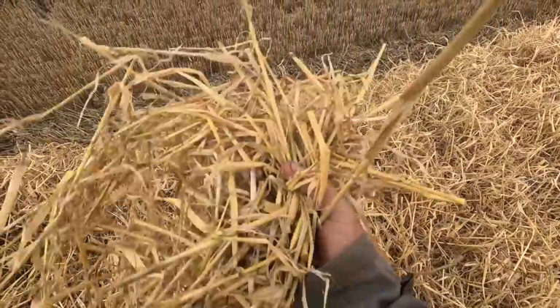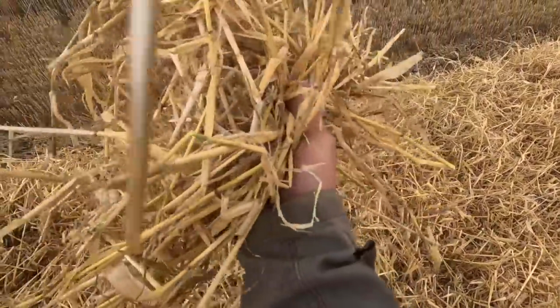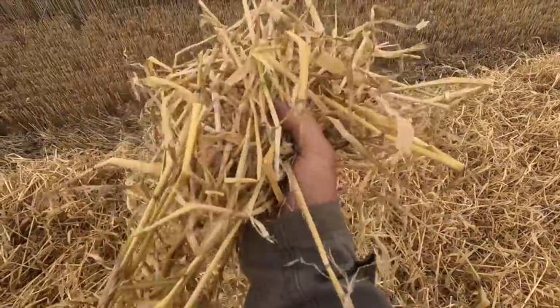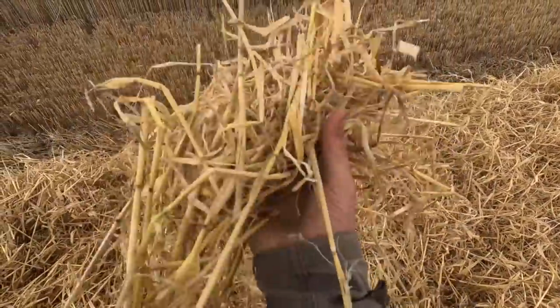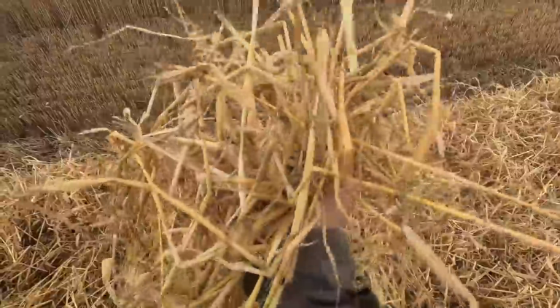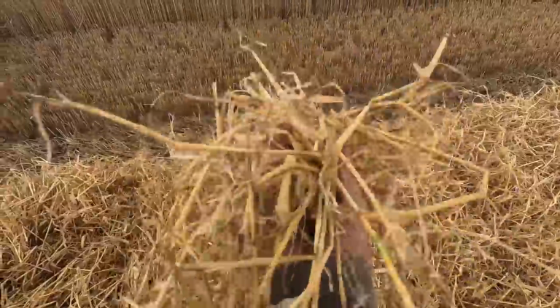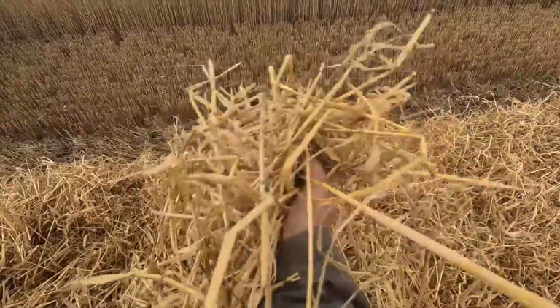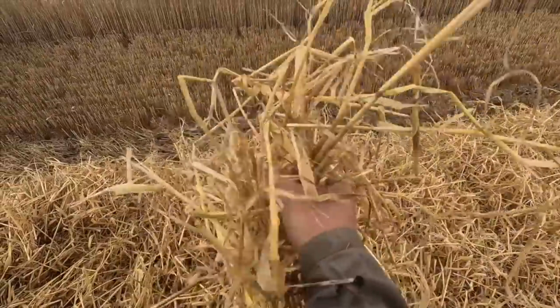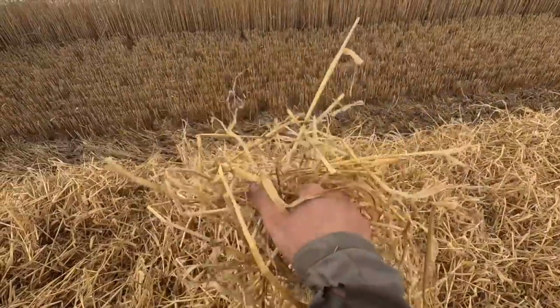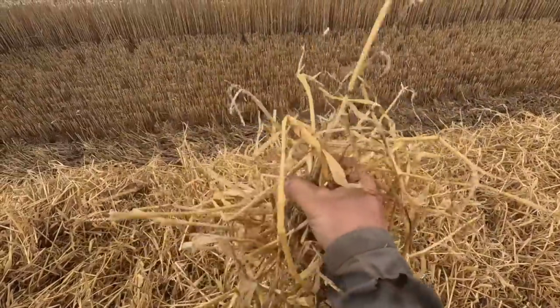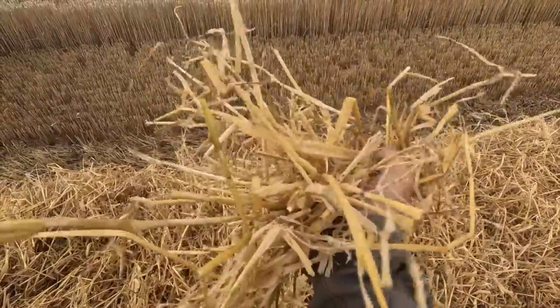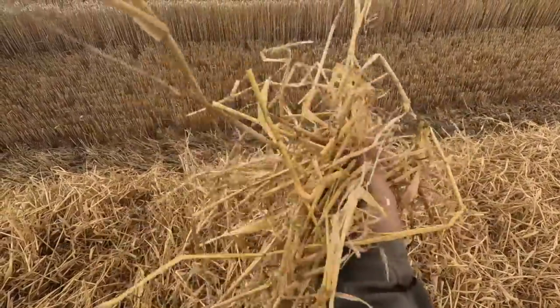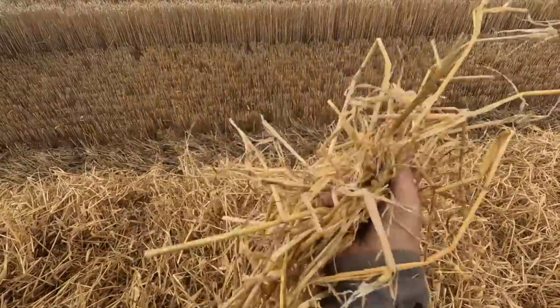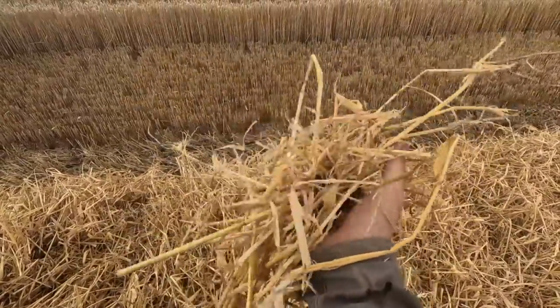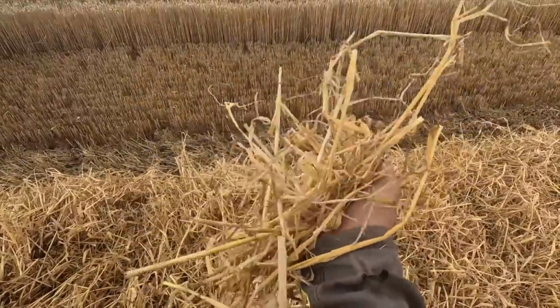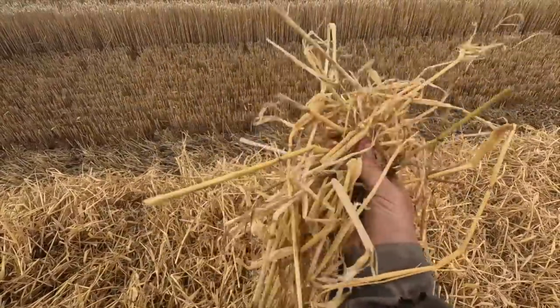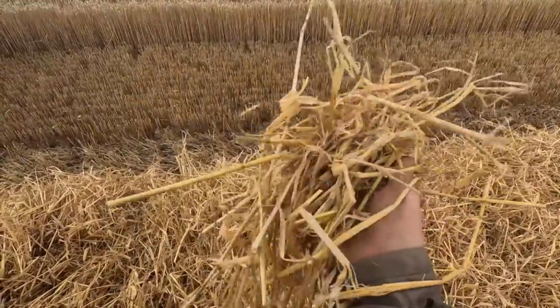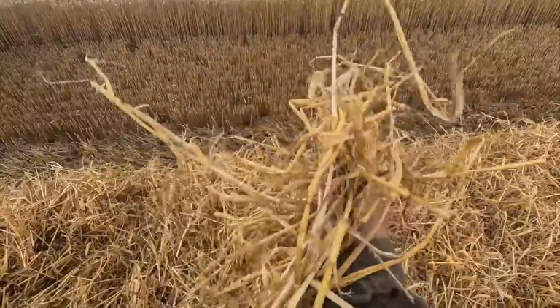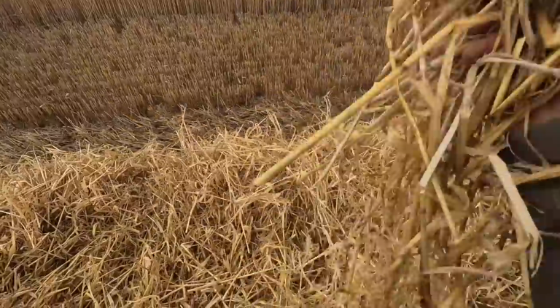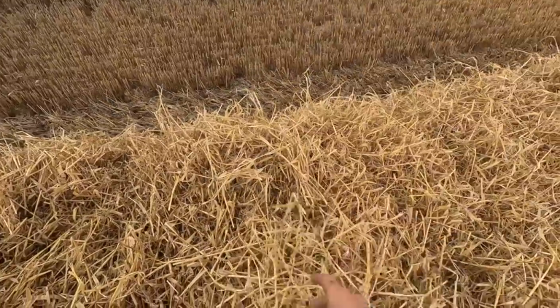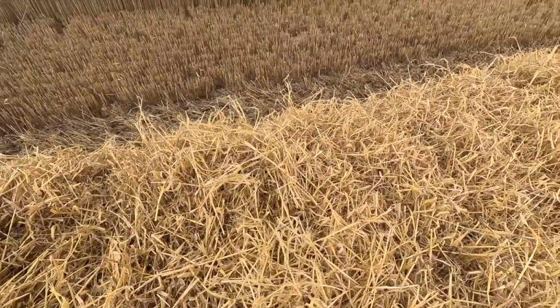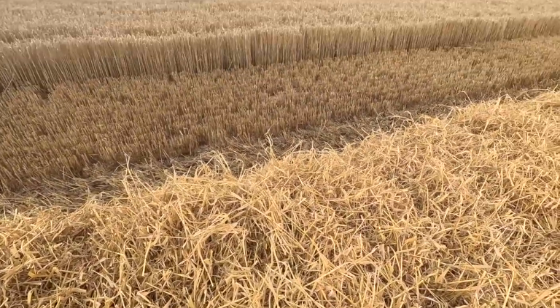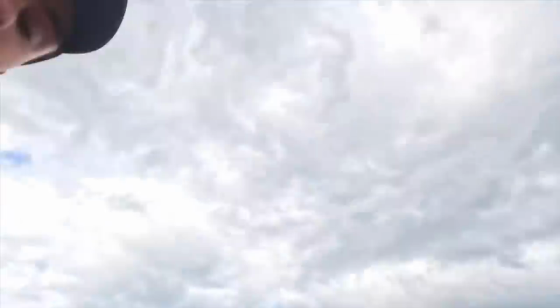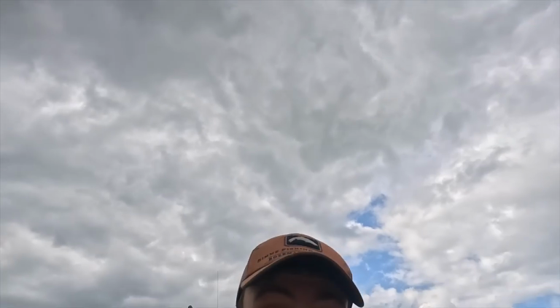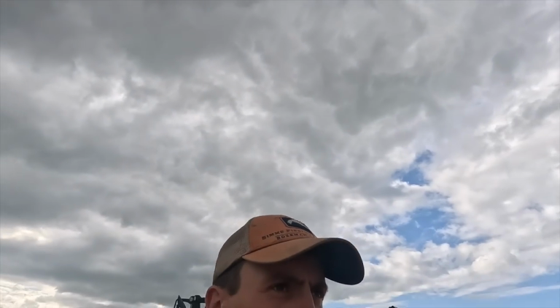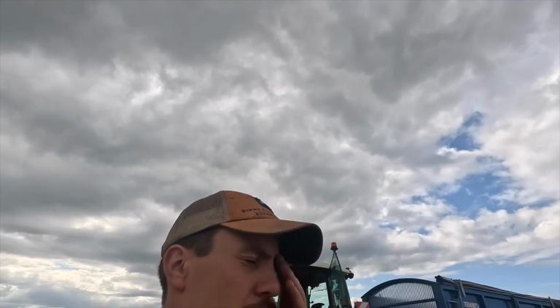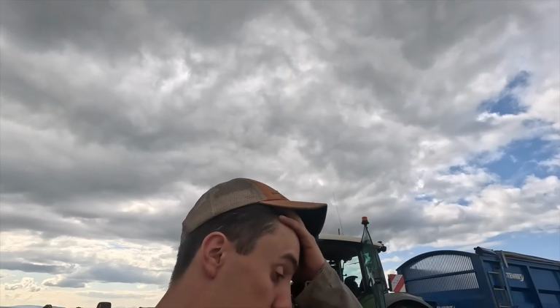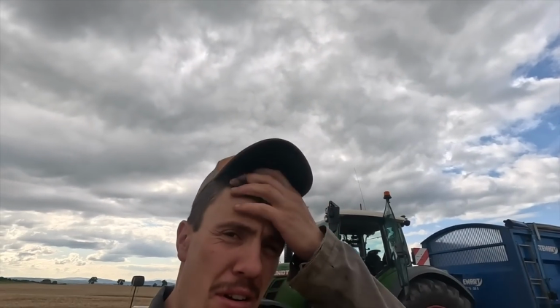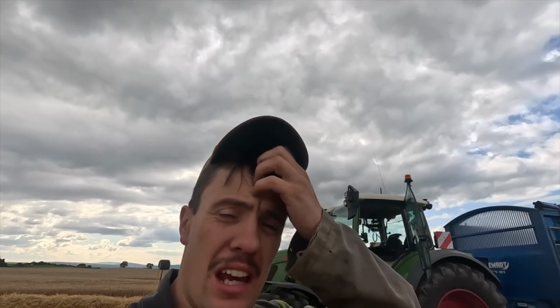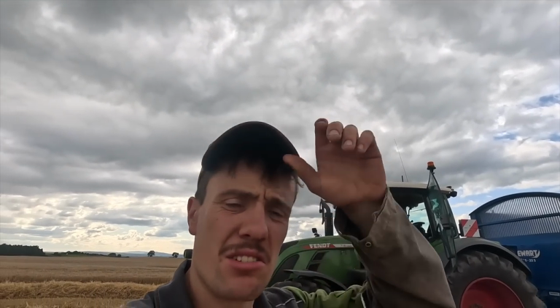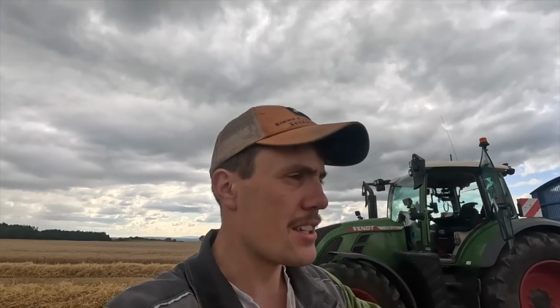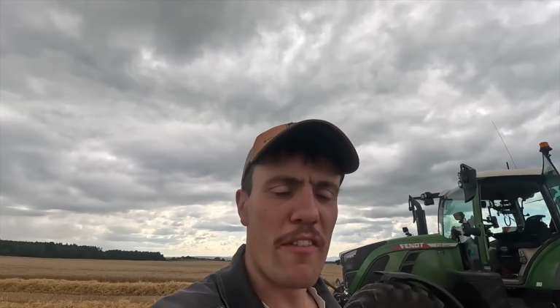We've opened up this field. The straw is not particularly brittle or dead - you can hear it's not crackling and breaking, it's a bit soft and damp. That needs a few days and in those few days there's a fair bit of rain forecast, so that's not going to be fun.